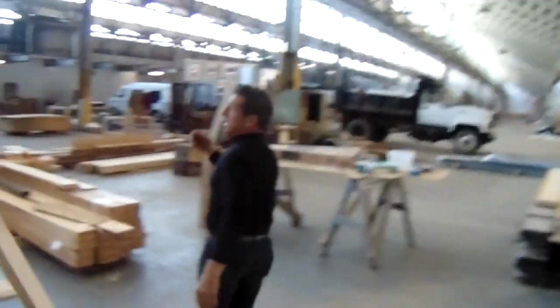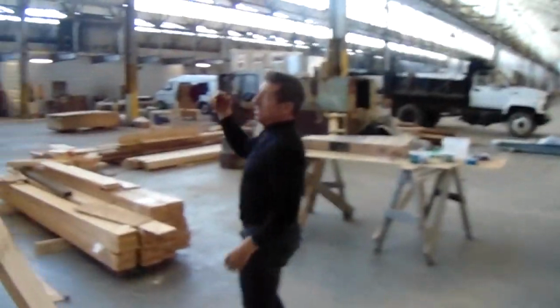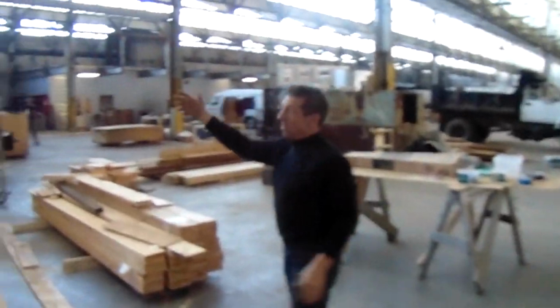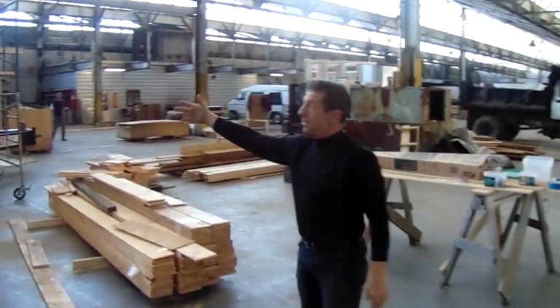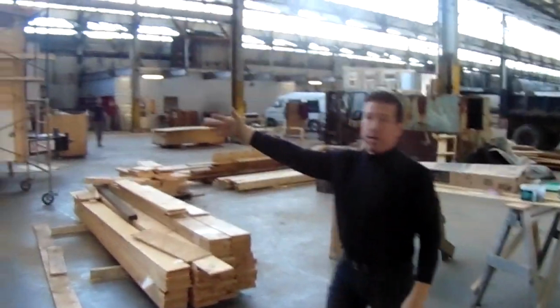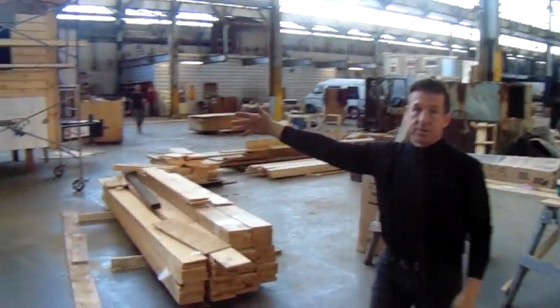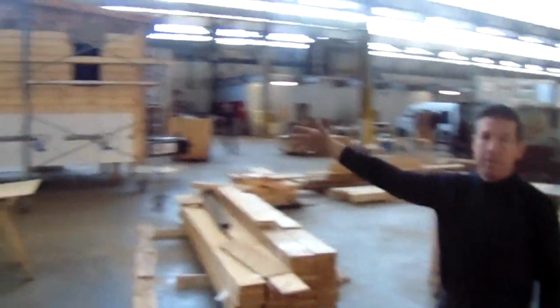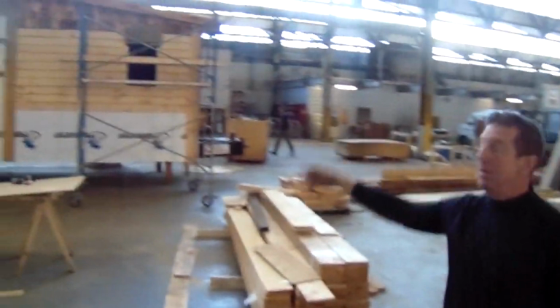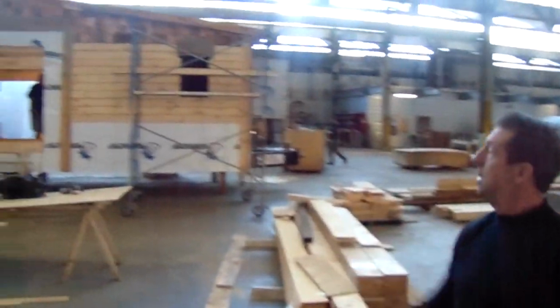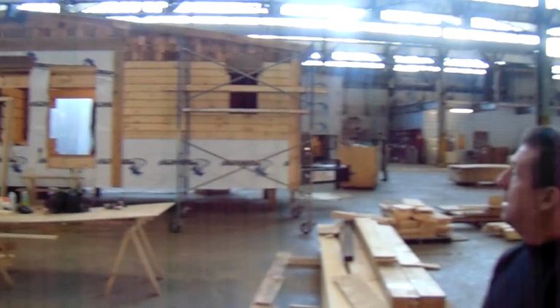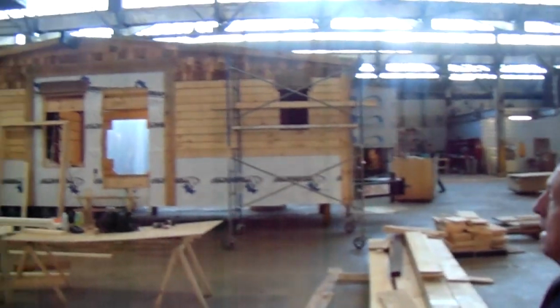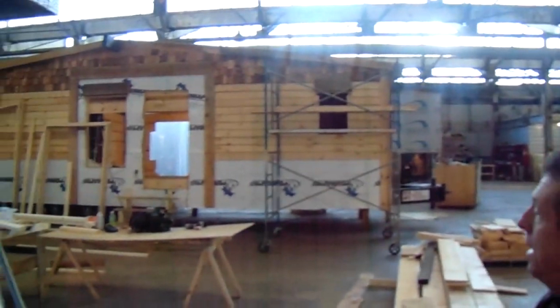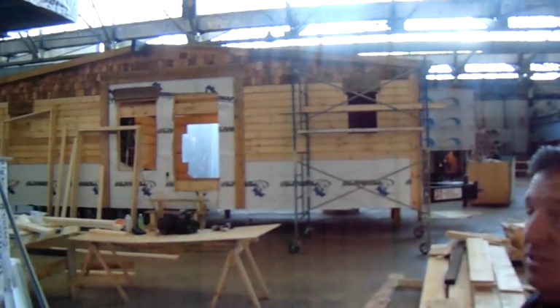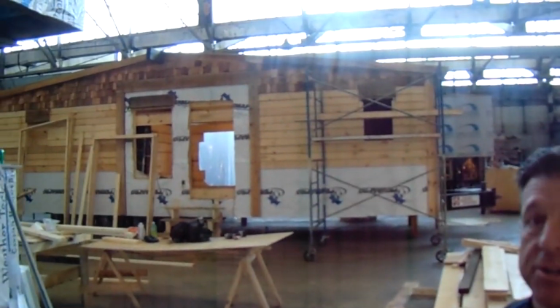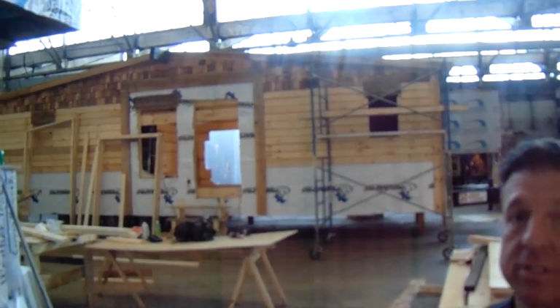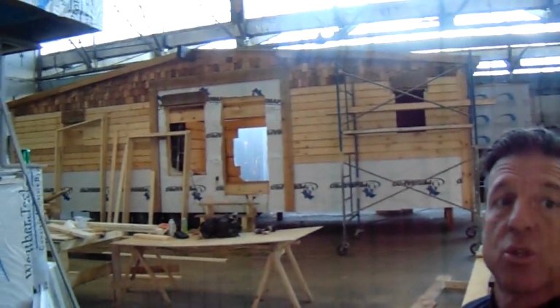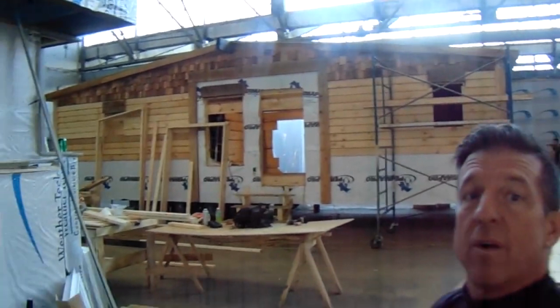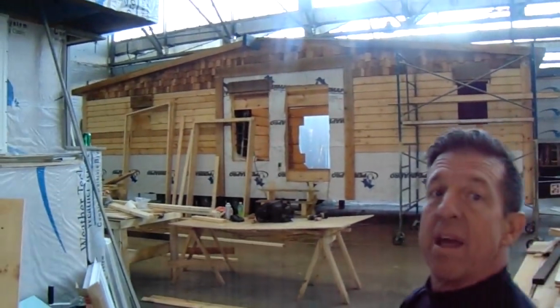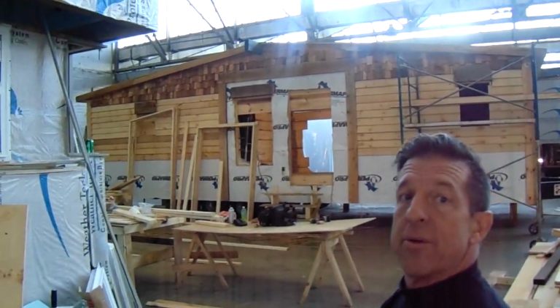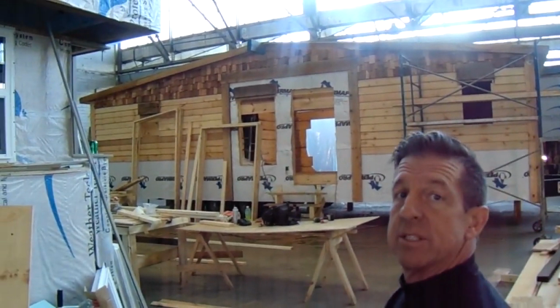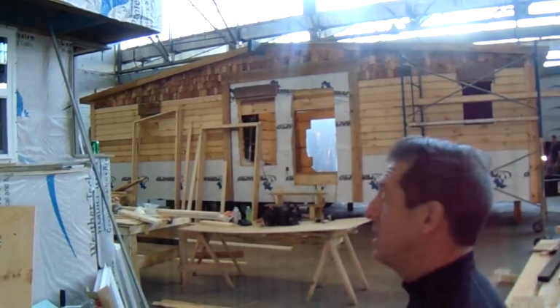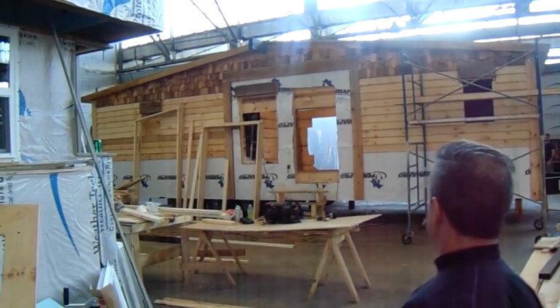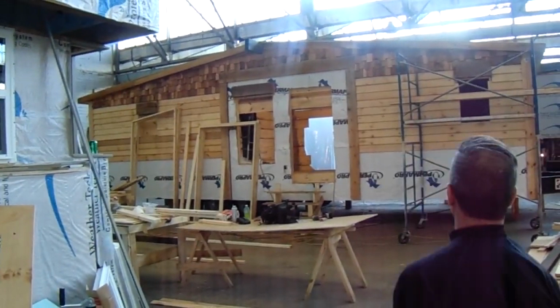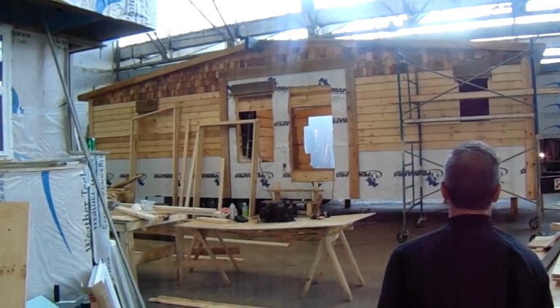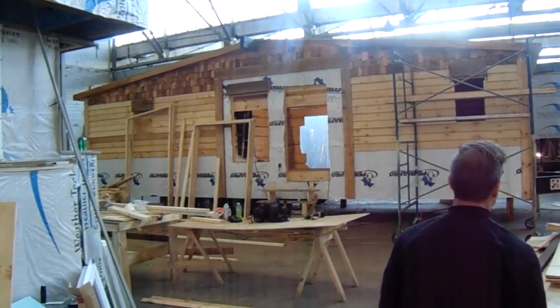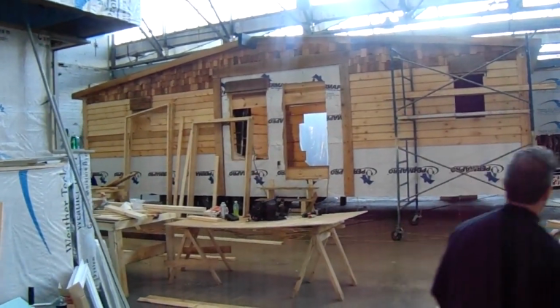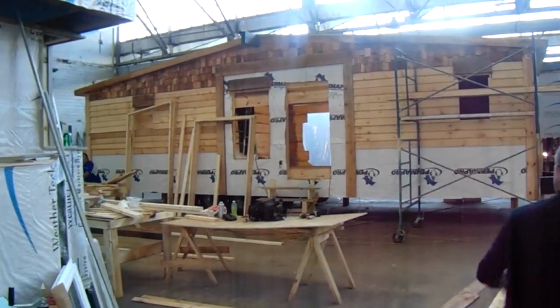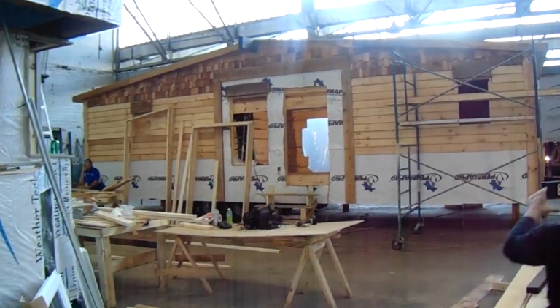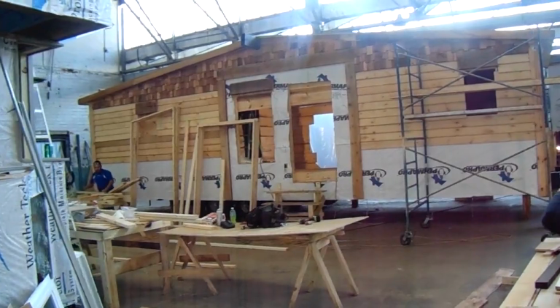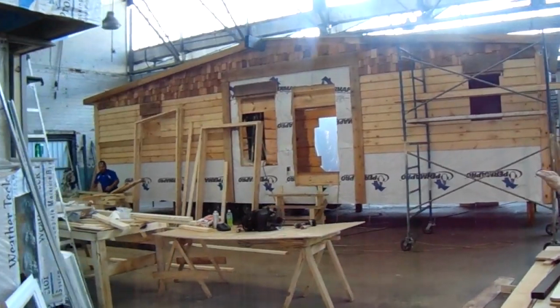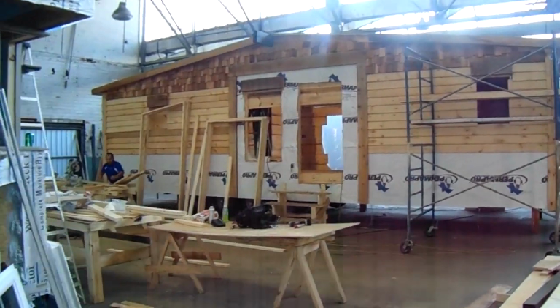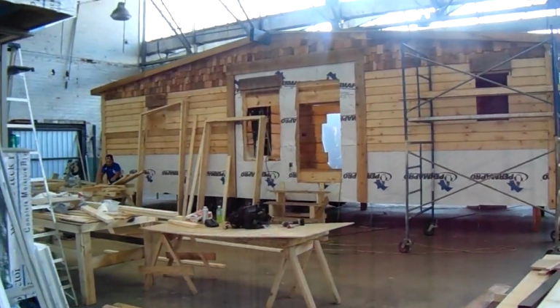This is our hobbit house and it's under construction. It's 12 by 36. Look at that — we have stone on the bottom.